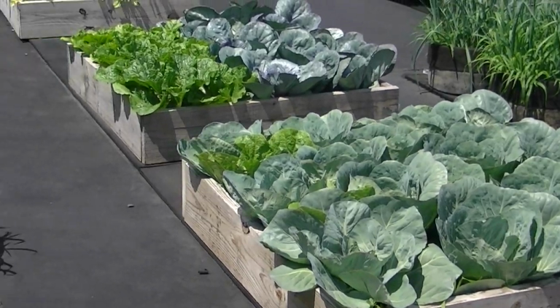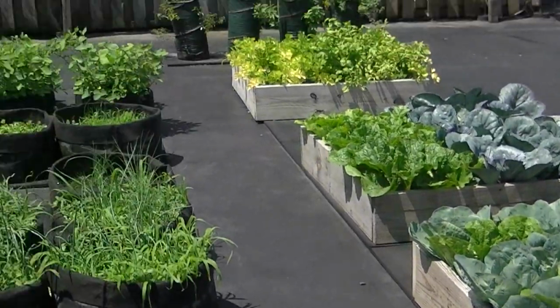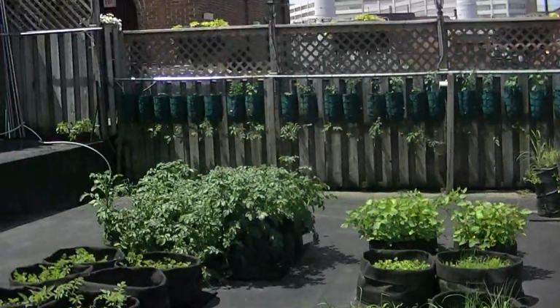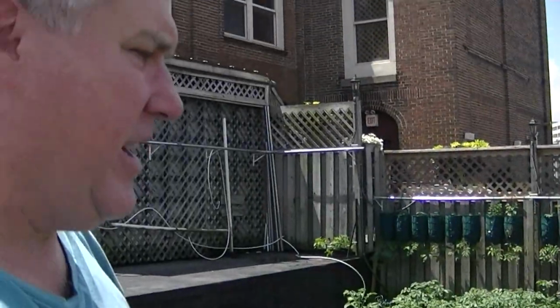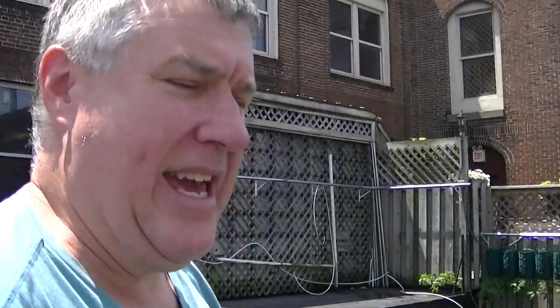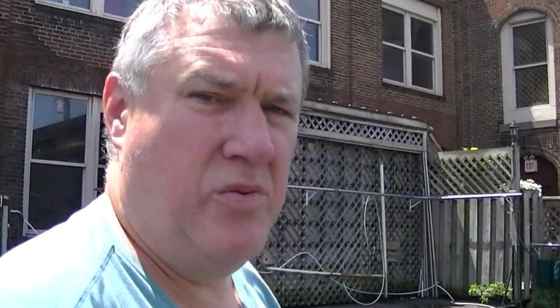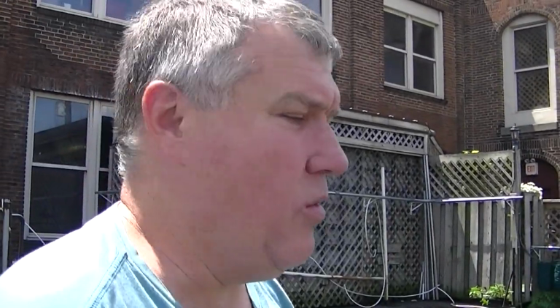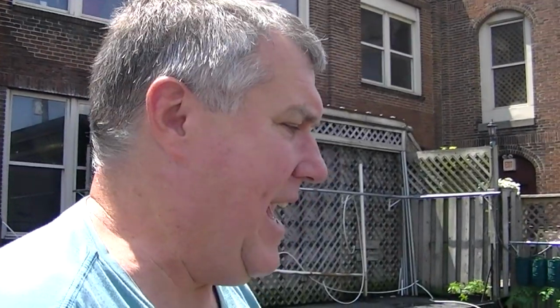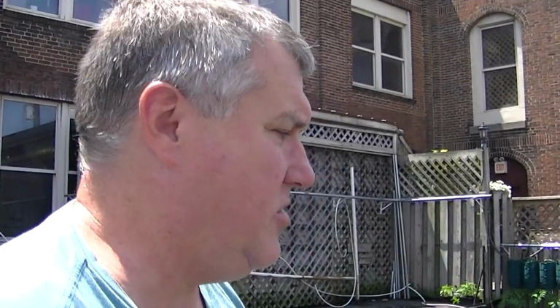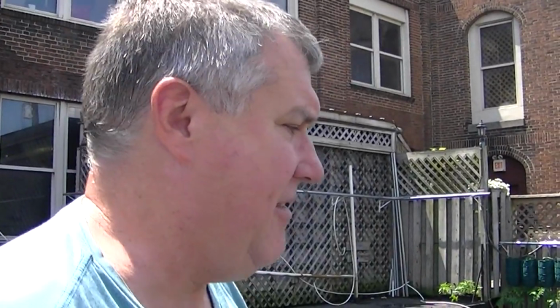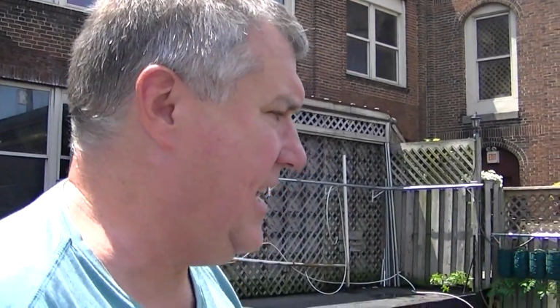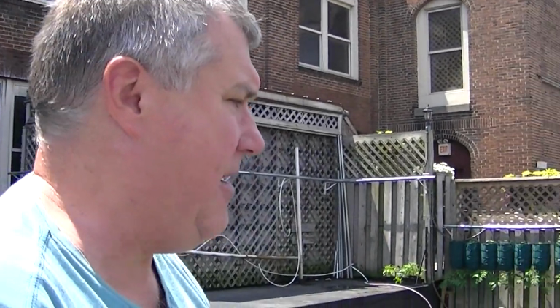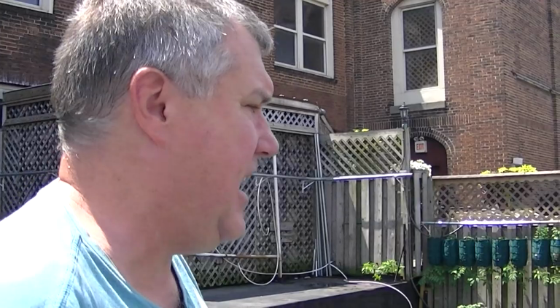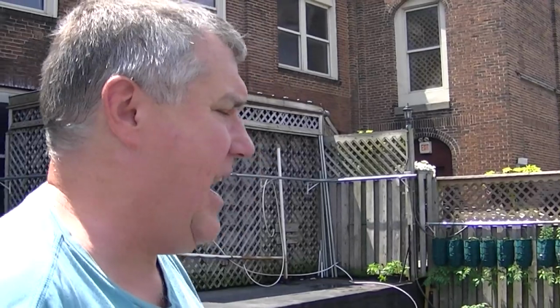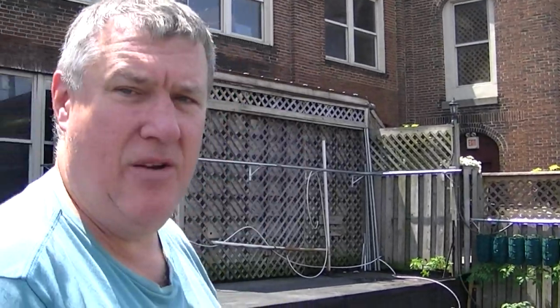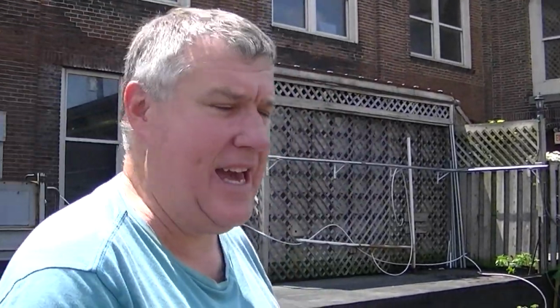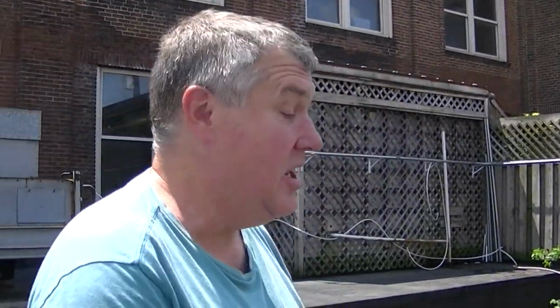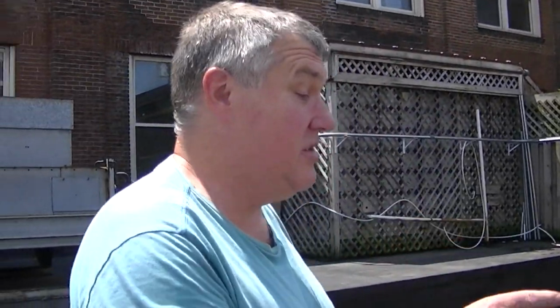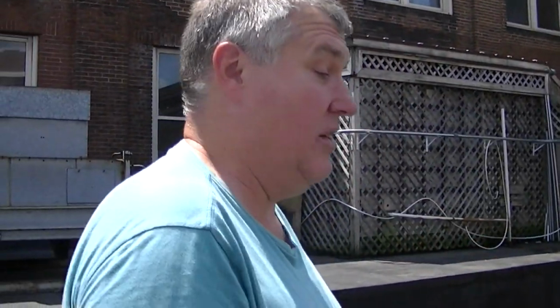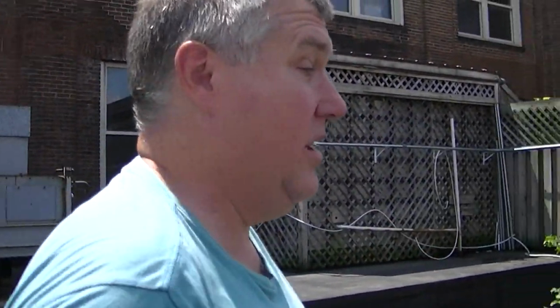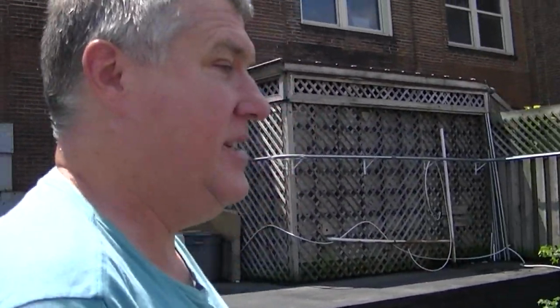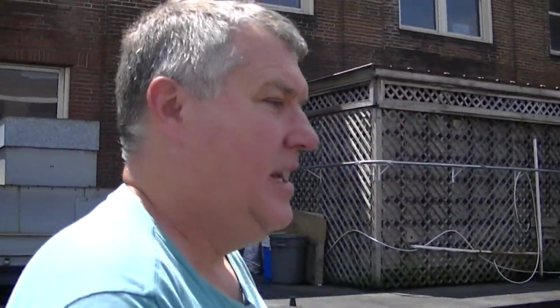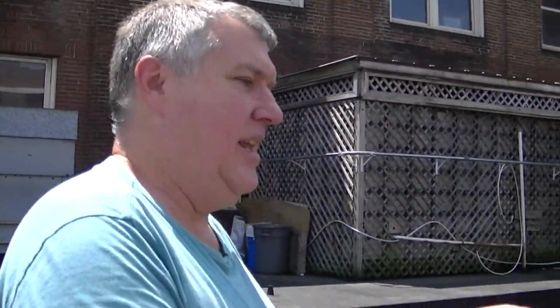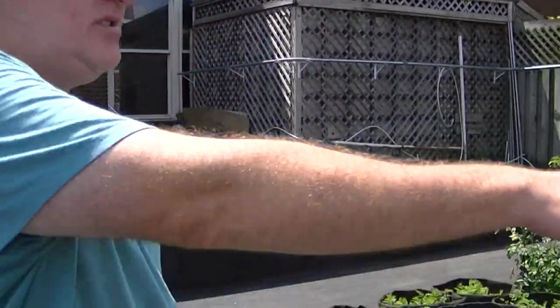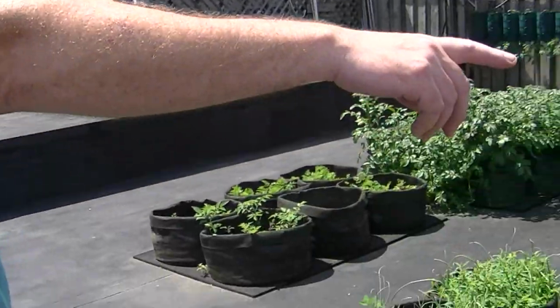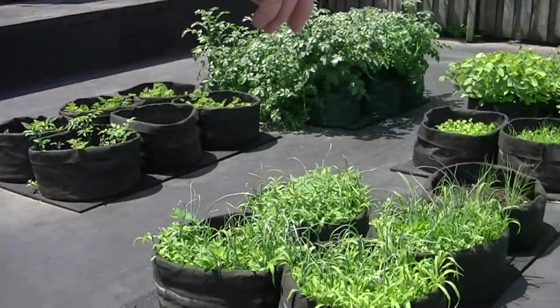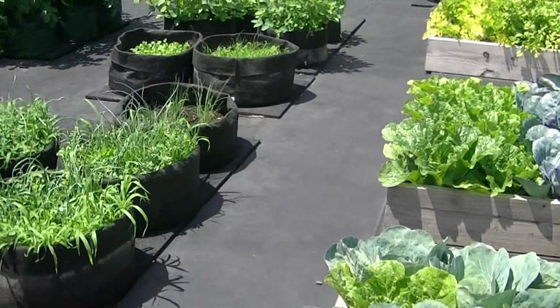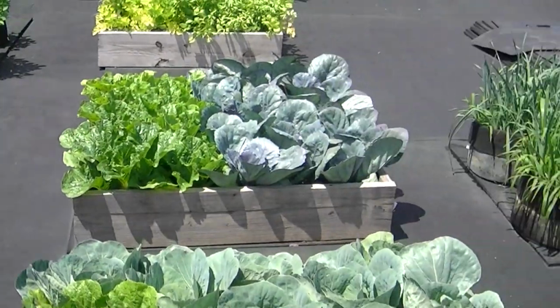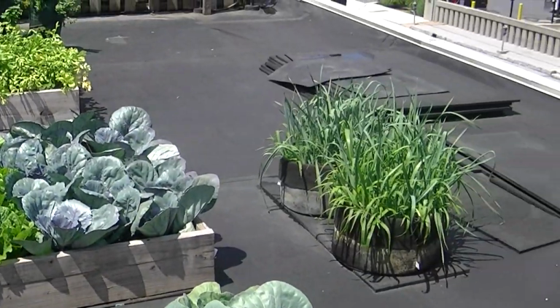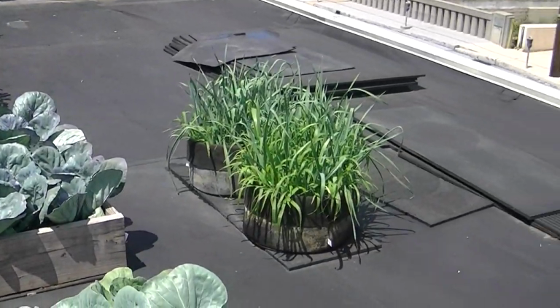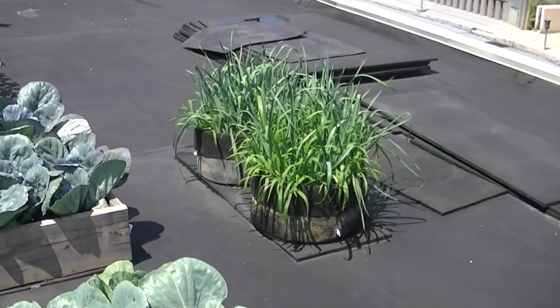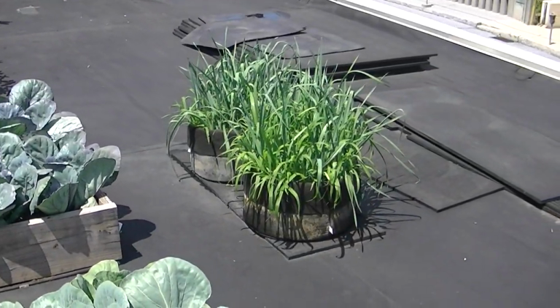We've got three different kinds of cabbage. We have a white cabbage, we have a Chinese cabbage, and we have a red cabbage. Those are looking real nice. Leeks over here — again, the weeds have taken over.